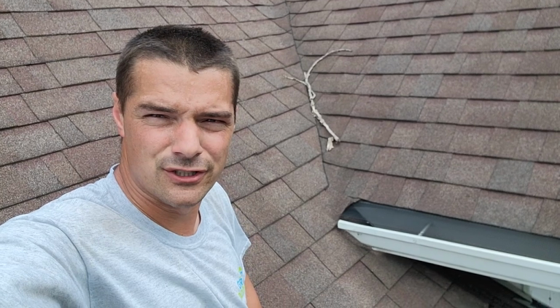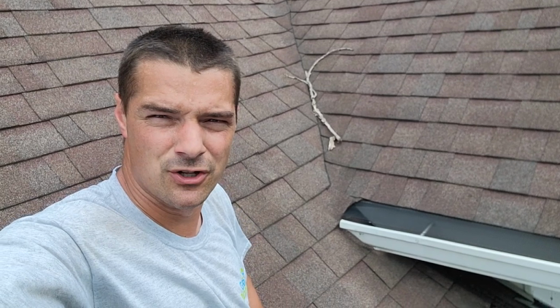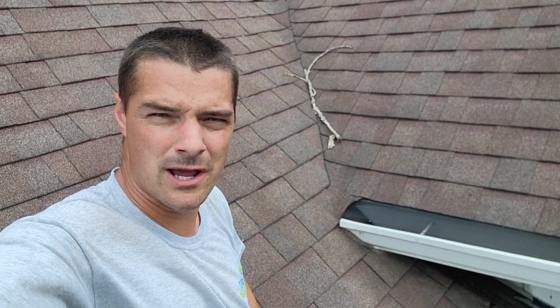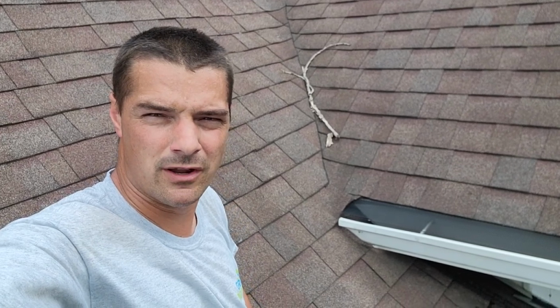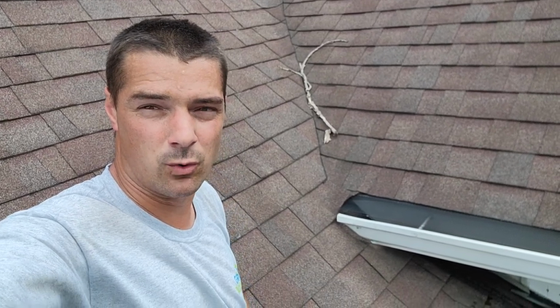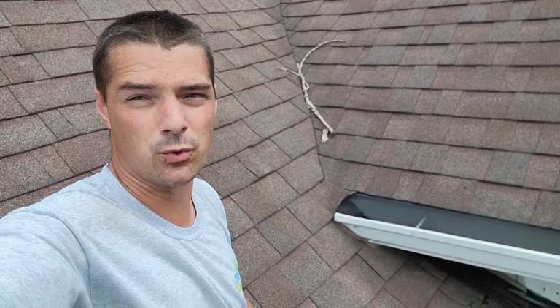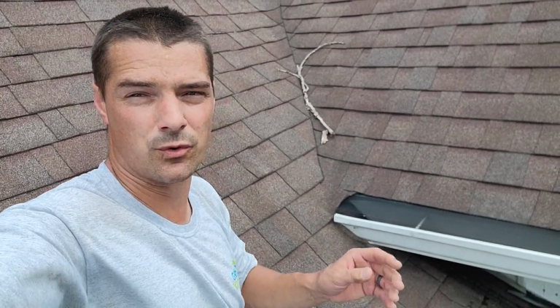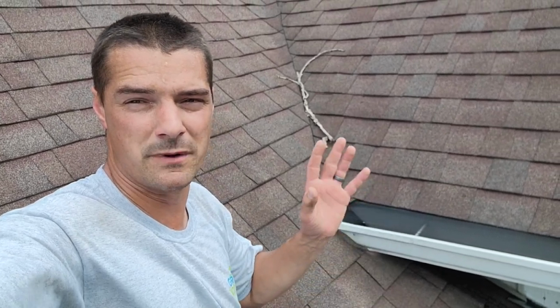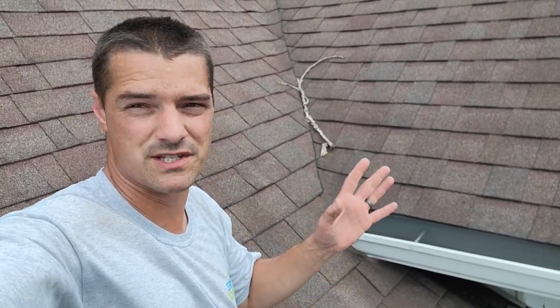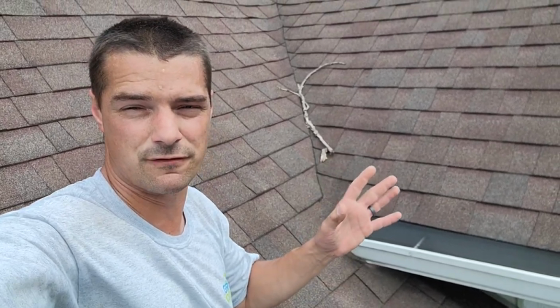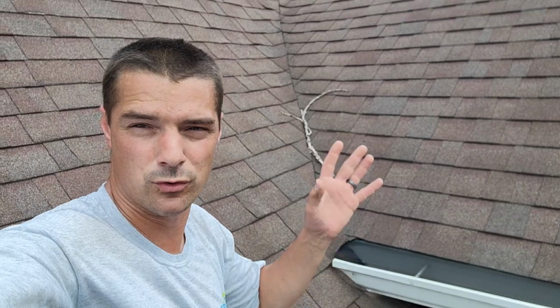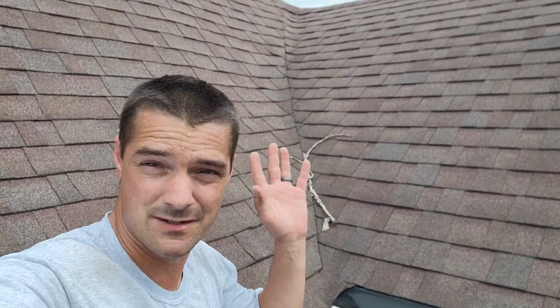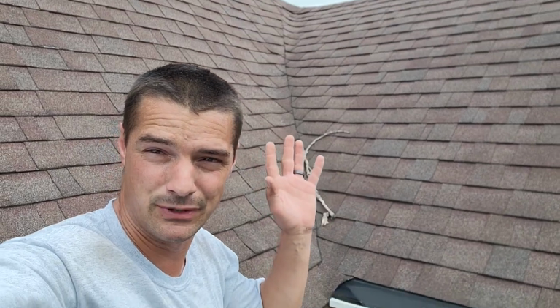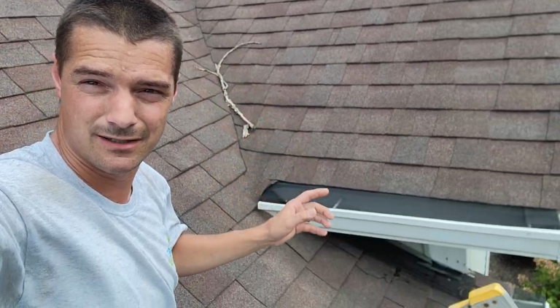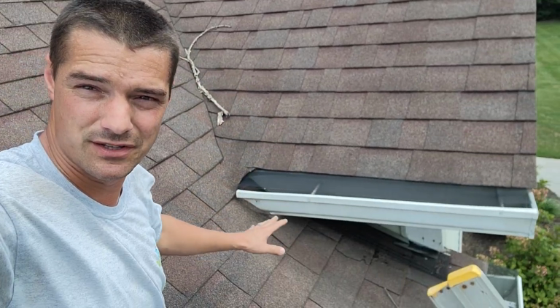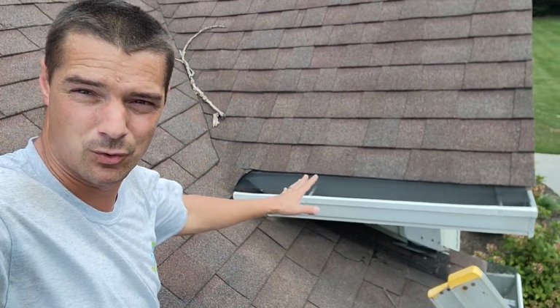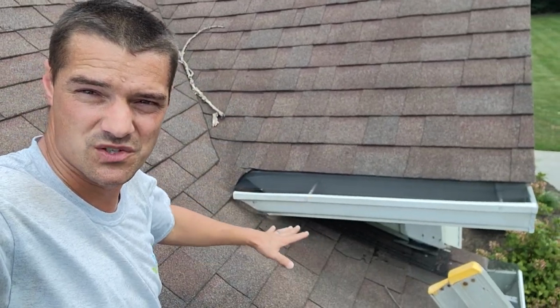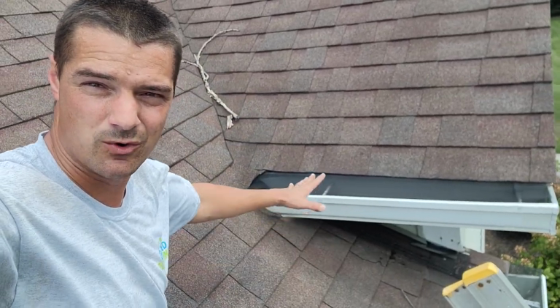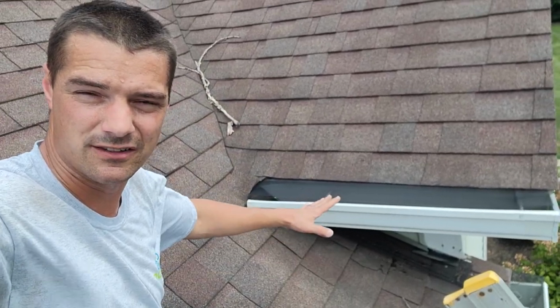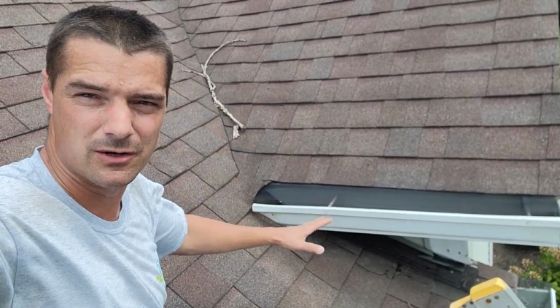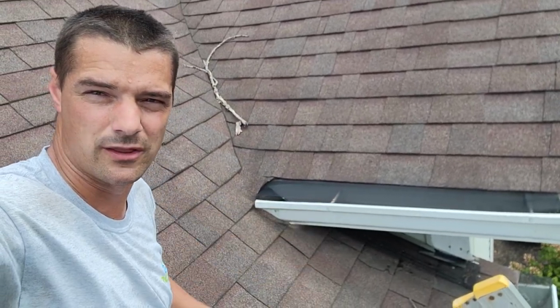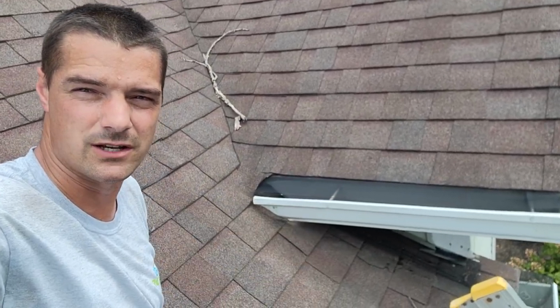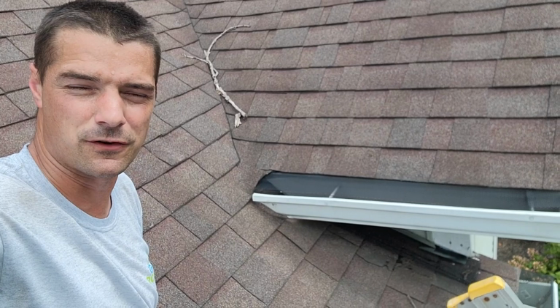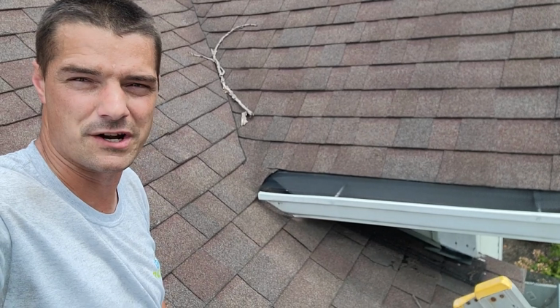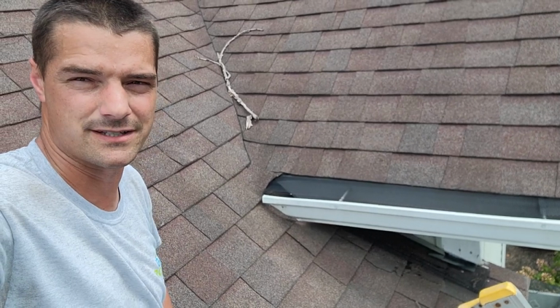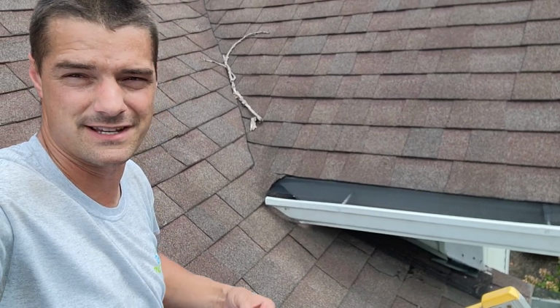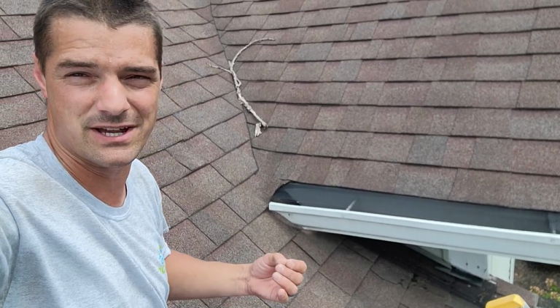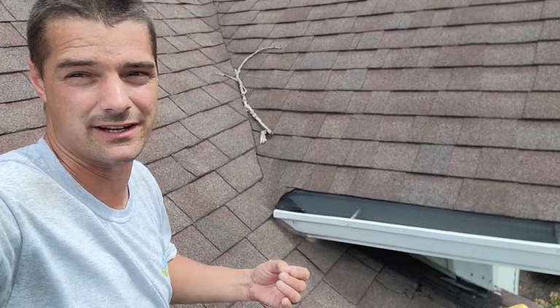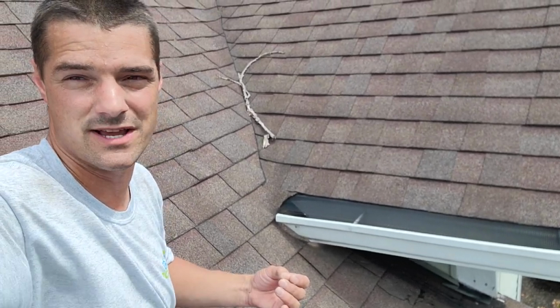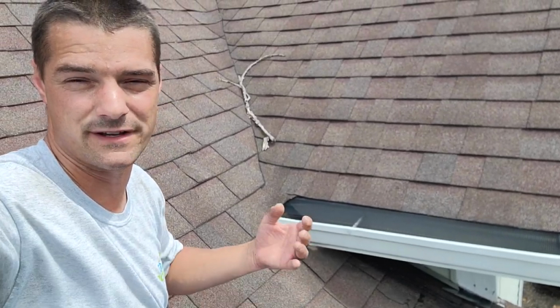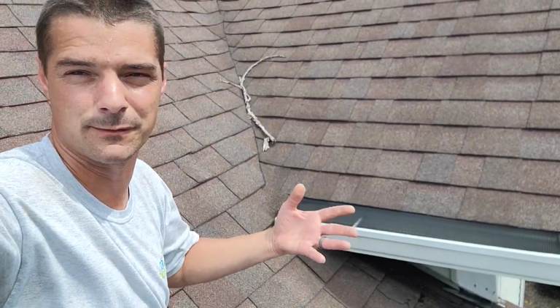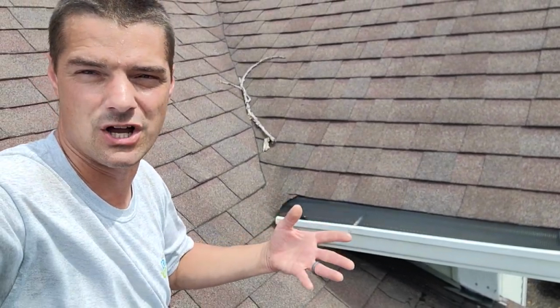Good afternoon, Brian with Grand Roofing. We're up on a roof doing a roof measurement inspection for a roof estimate. The point of this video is we're going to focus right around here at this area — I was told there's a leak around this front porch area, and we want to investigate, make sure we get it addressed and get it fixed if we end up getting the job.